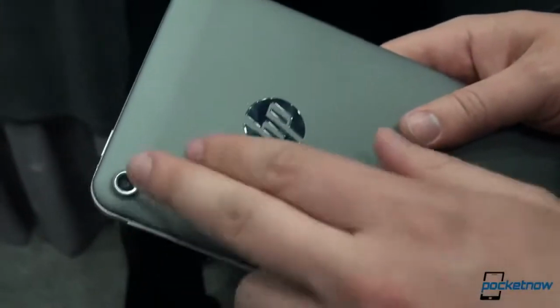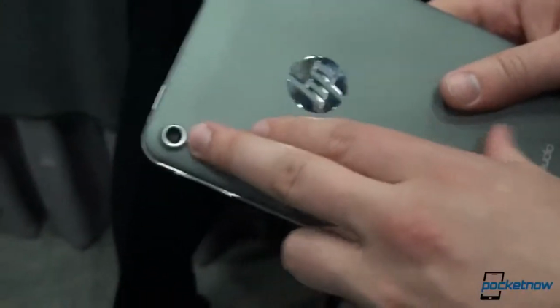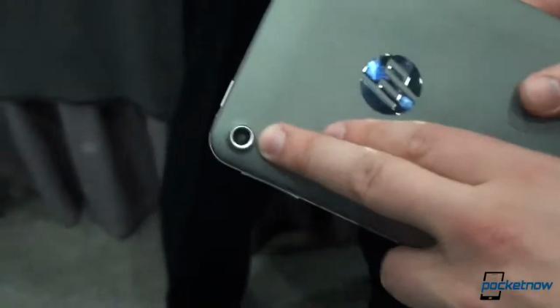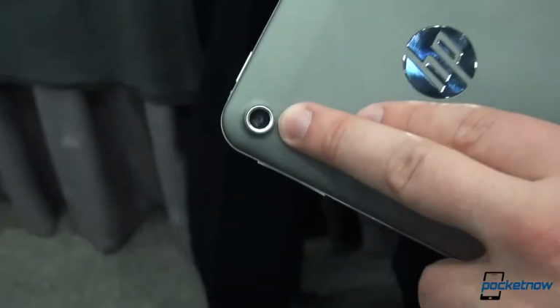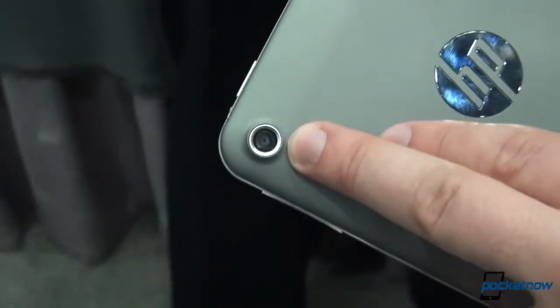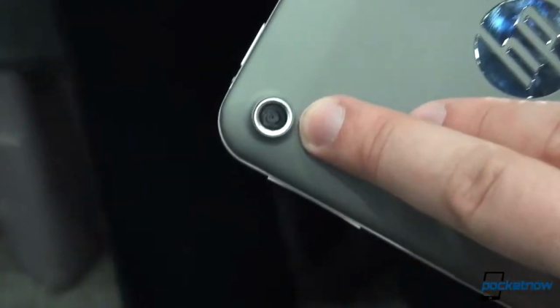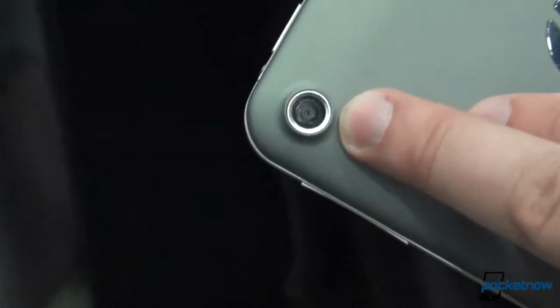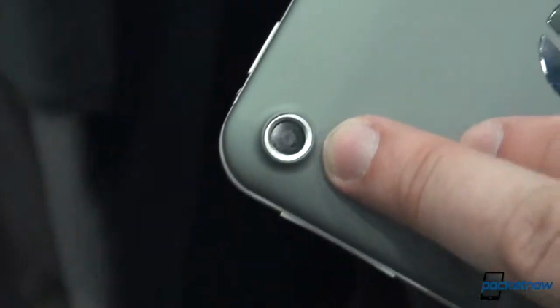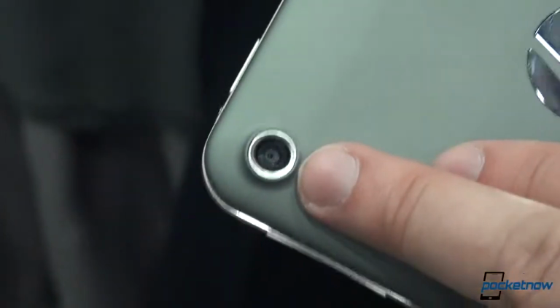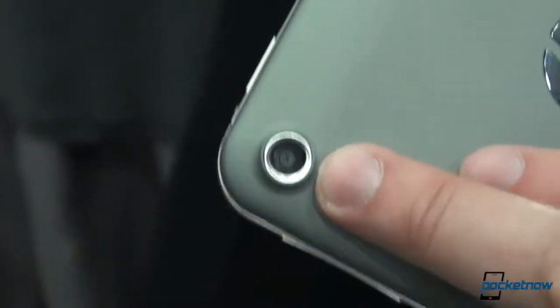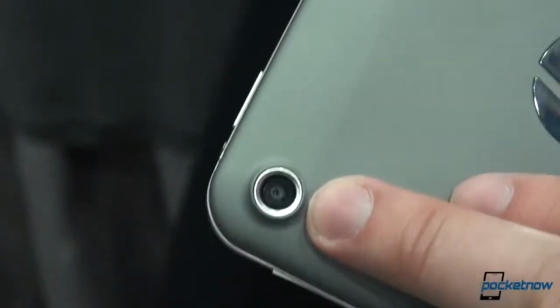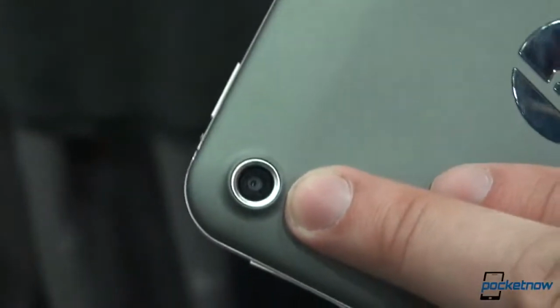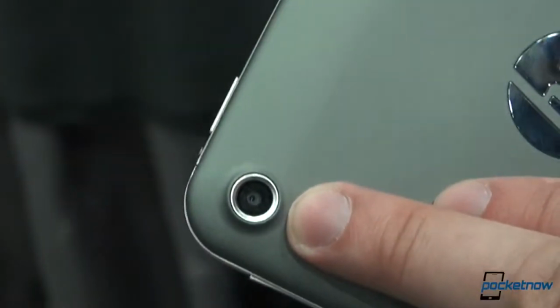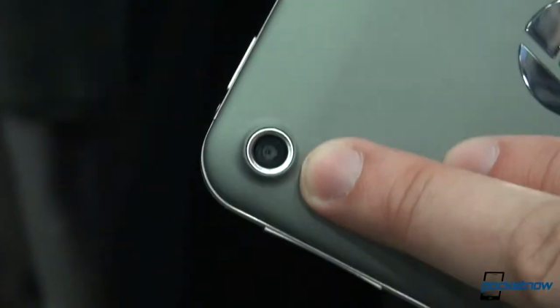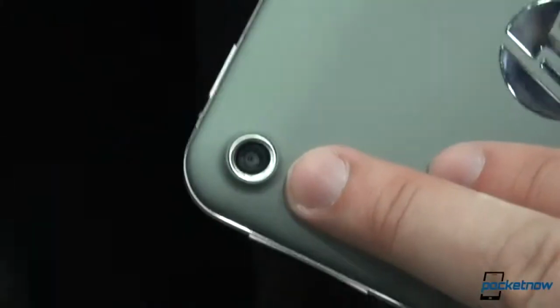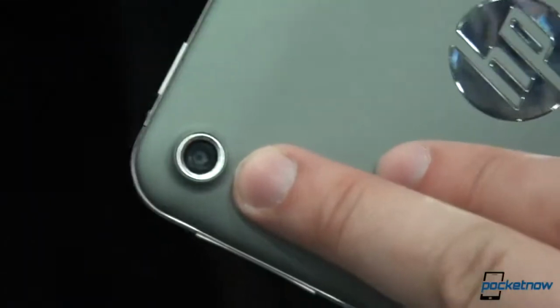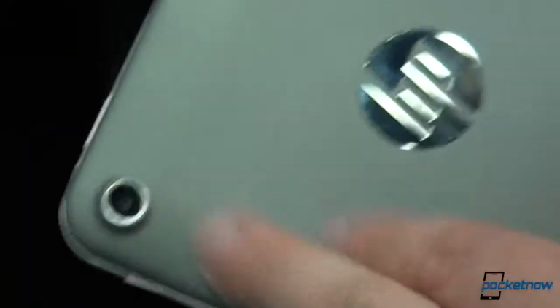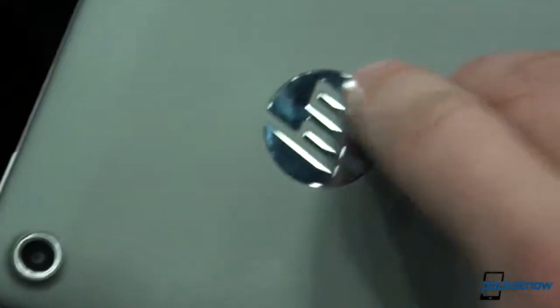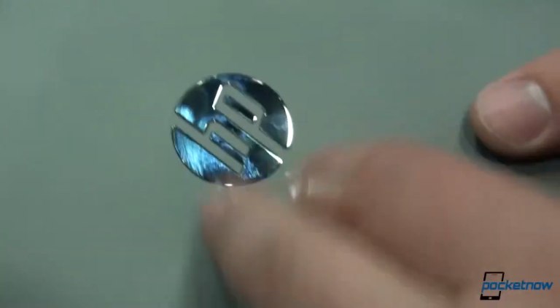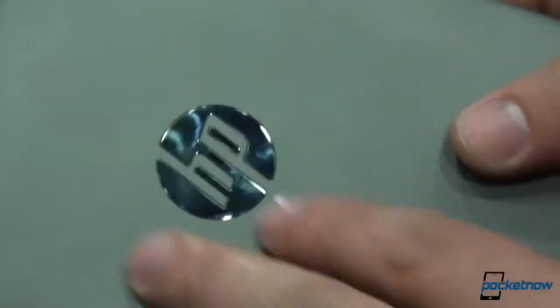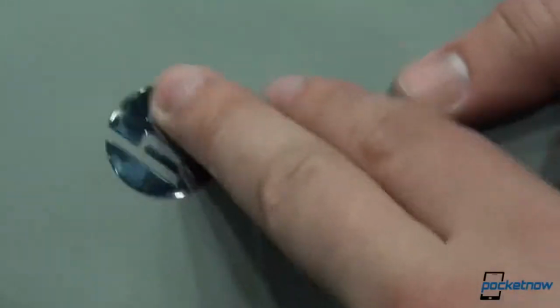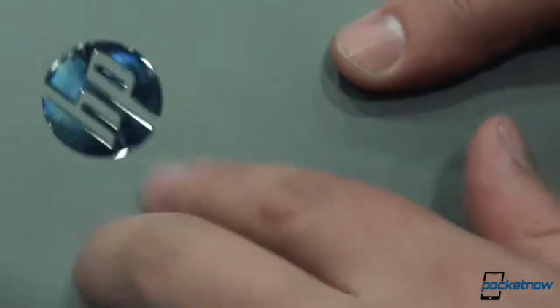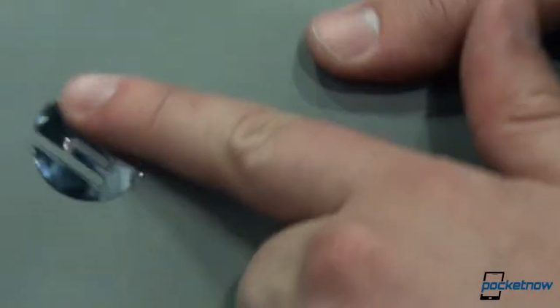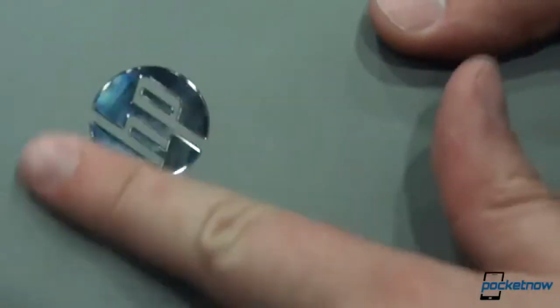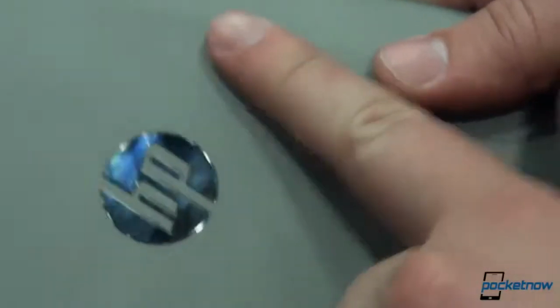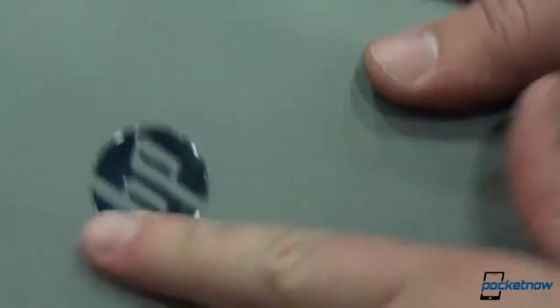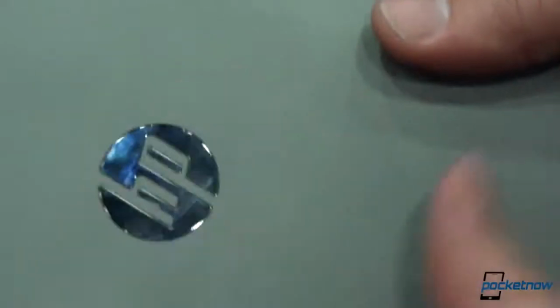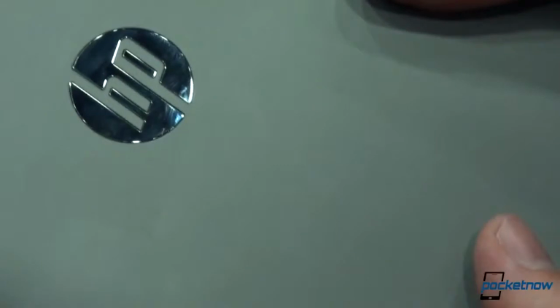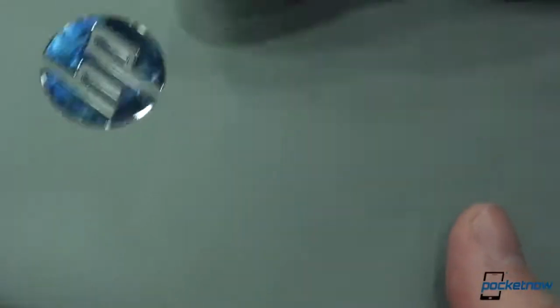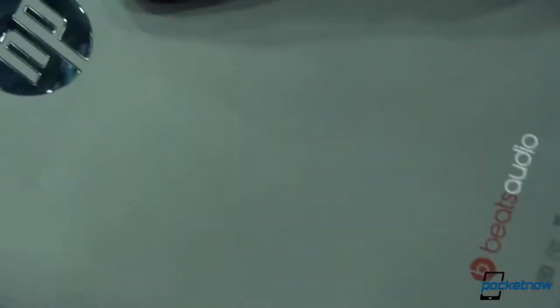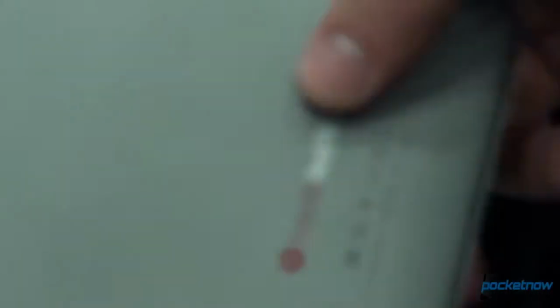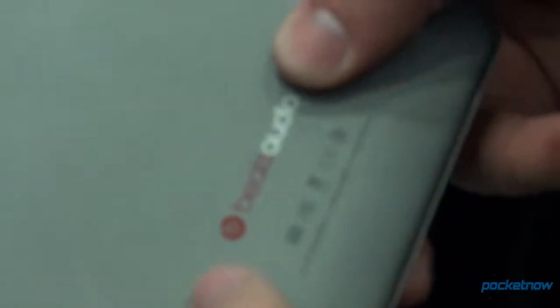The camera on the back is not present on the Nexus 7, and this one is quite low — only 3 megapixels. You can see the HP logo here, as it would have been on the TouchPad Go and as it was on the Pre 3 back in the webOS days.